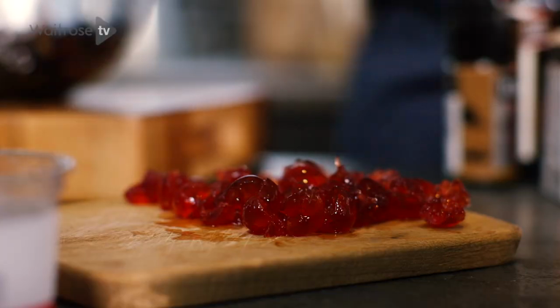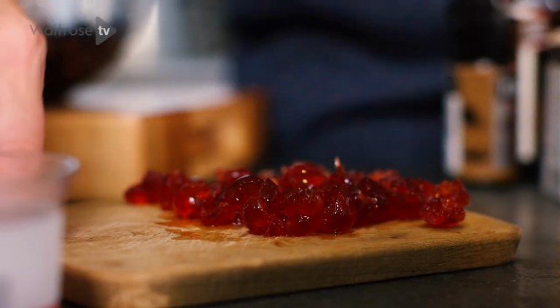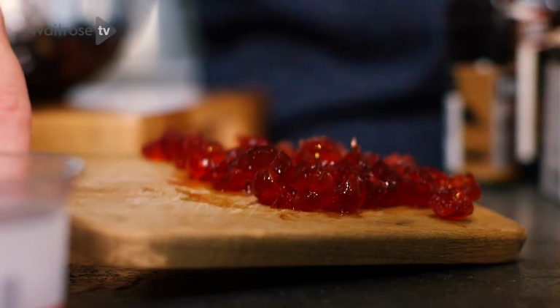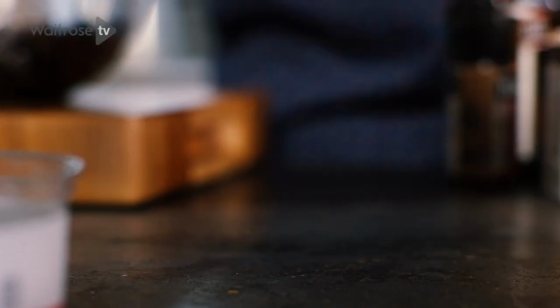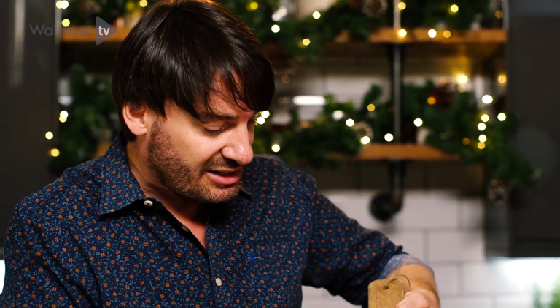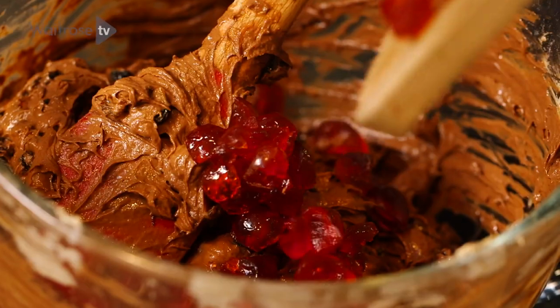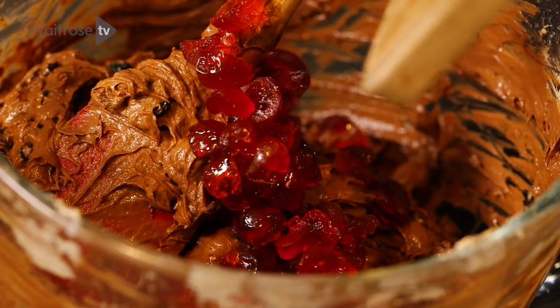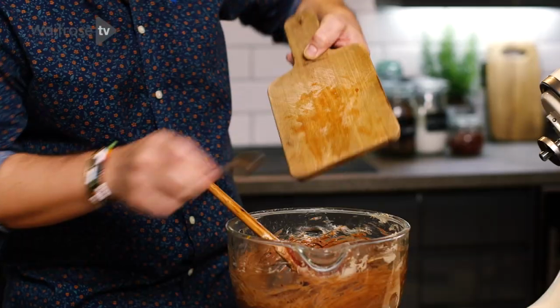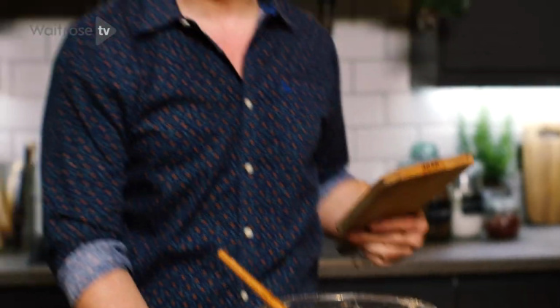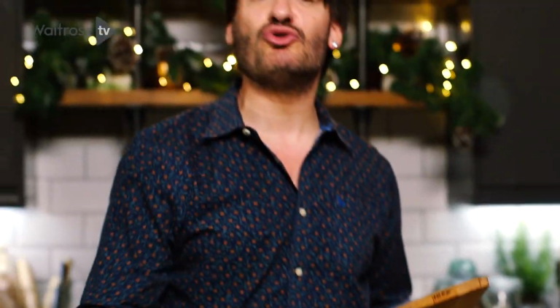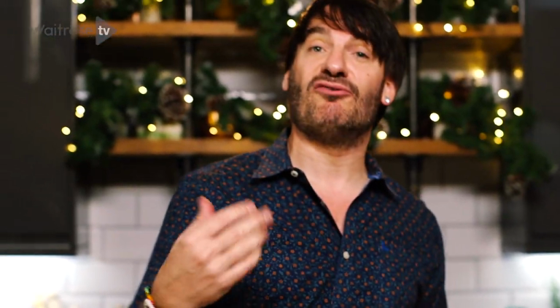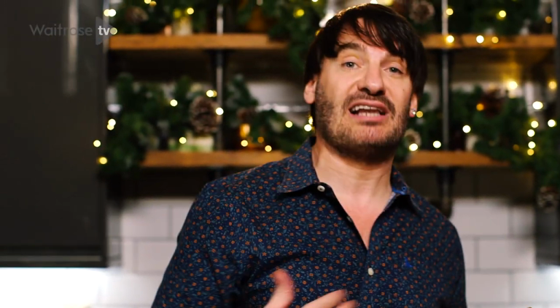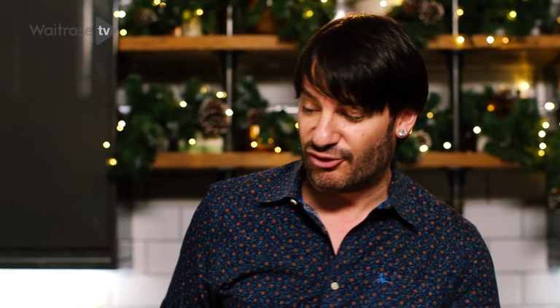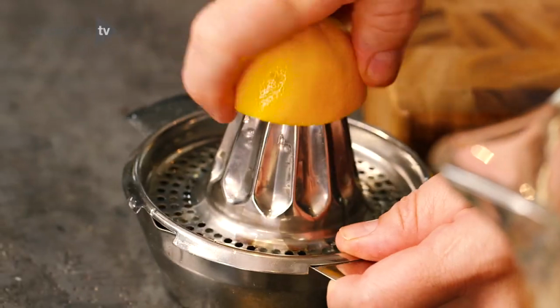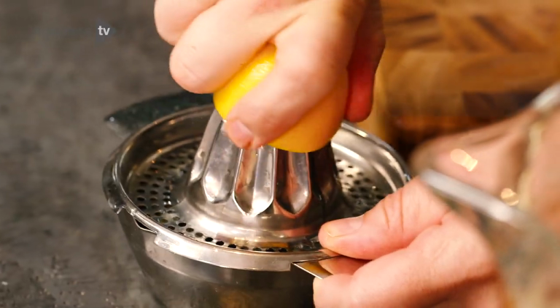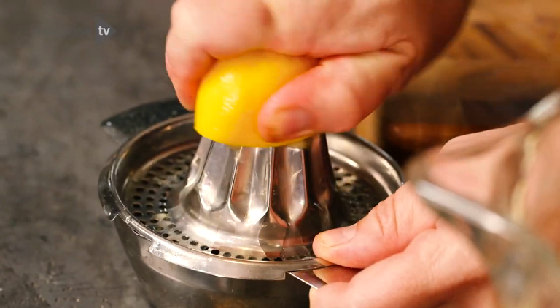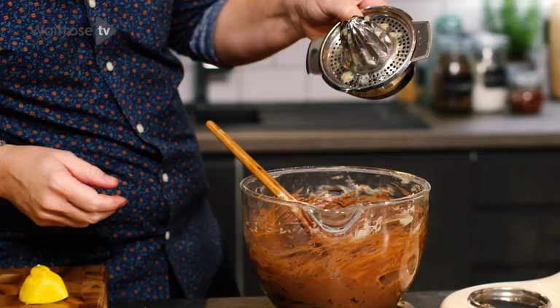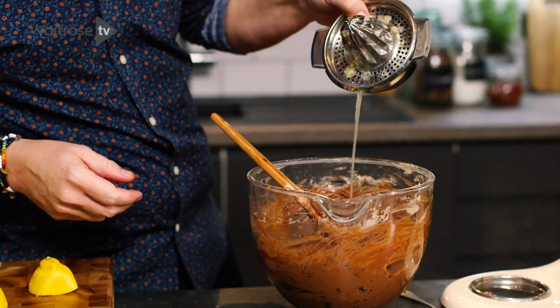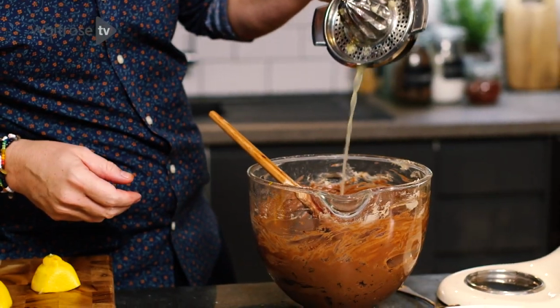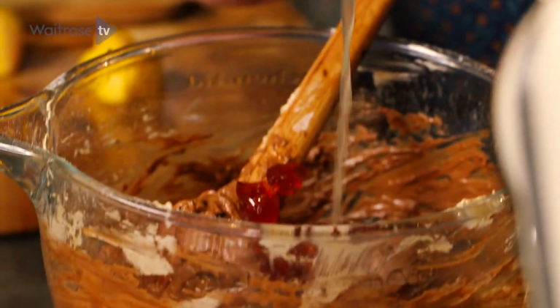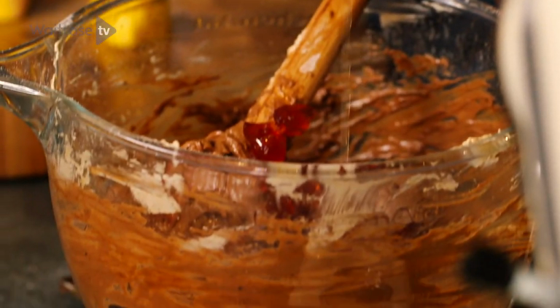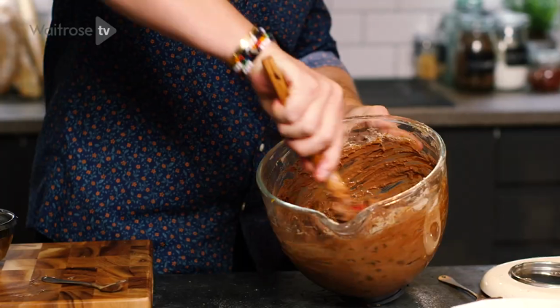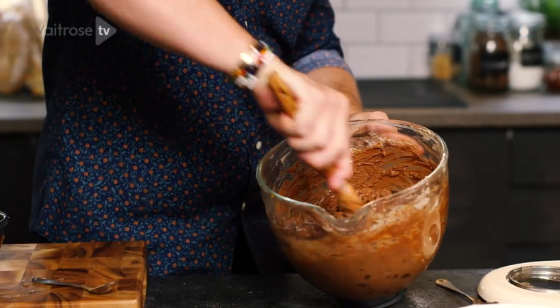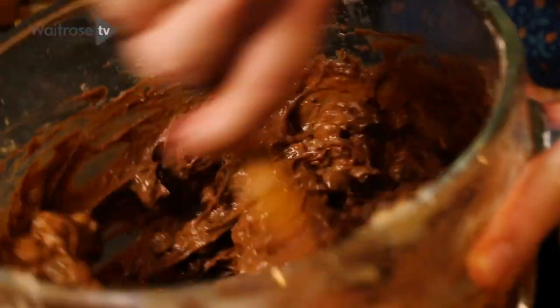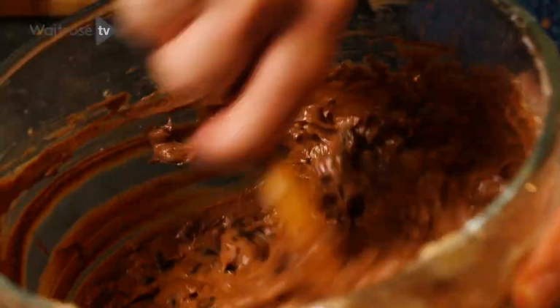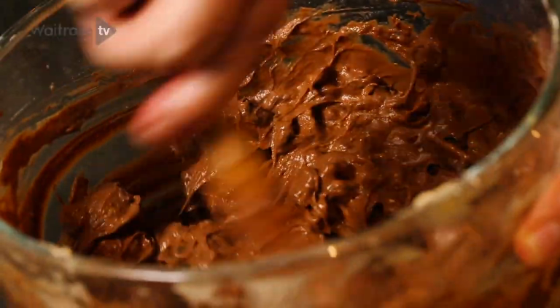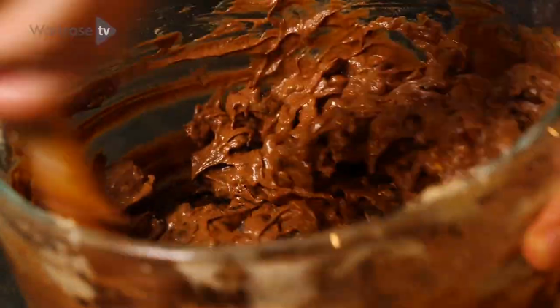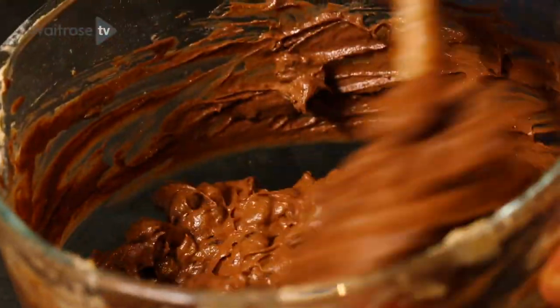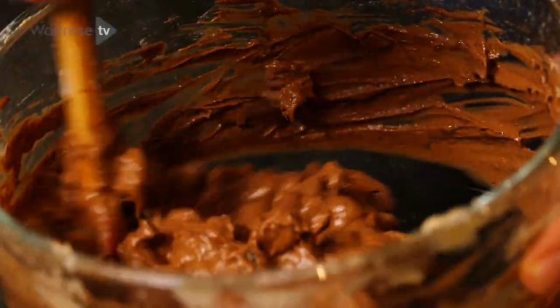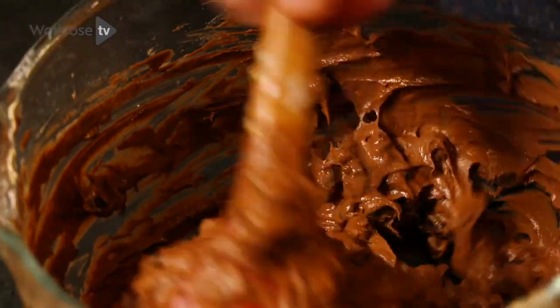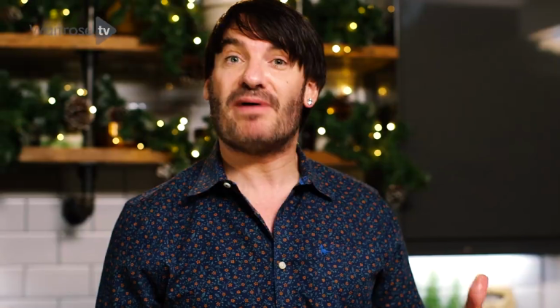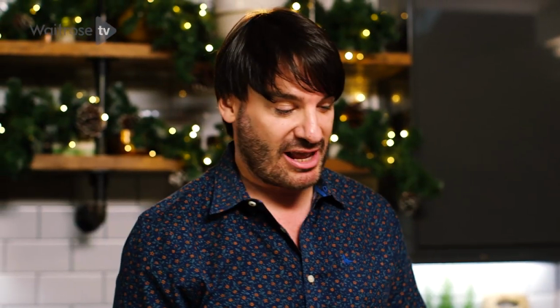Finally, some glacé cherries, slightly chopped. And just to cut through the sweetness of all this glacé fruit, the juice of a lemon. And here we are — this is the perfect batter. We're now ready to bake our cake.